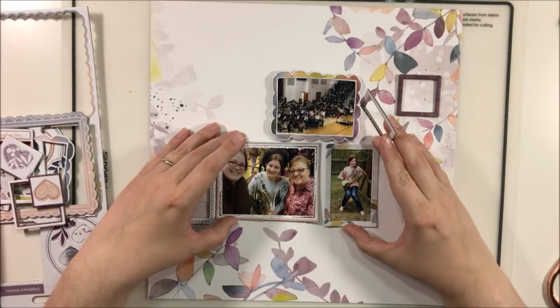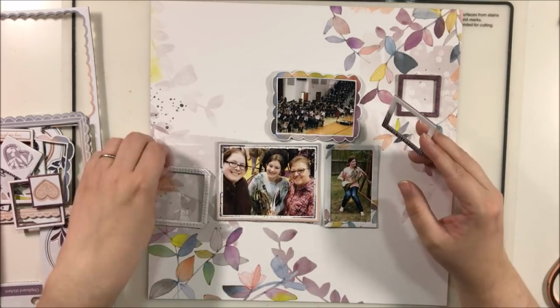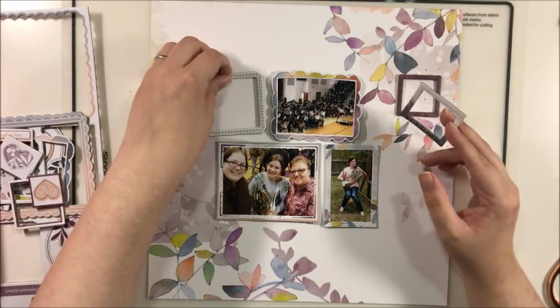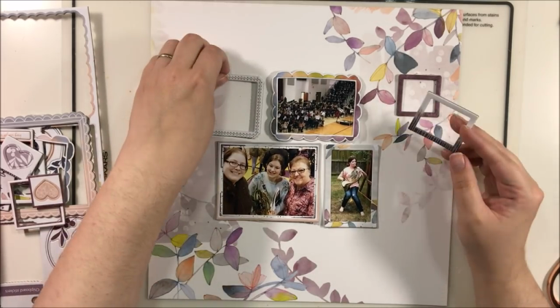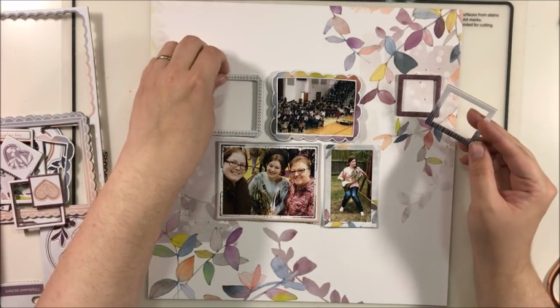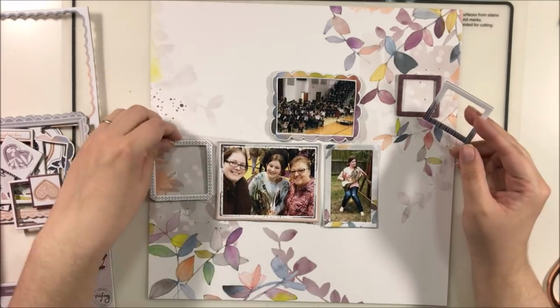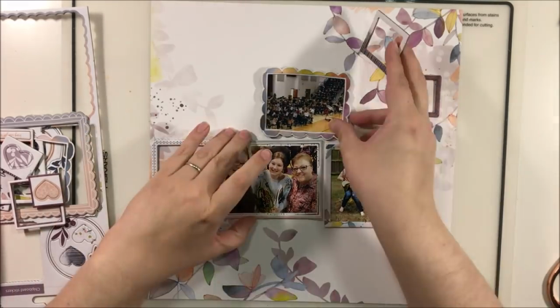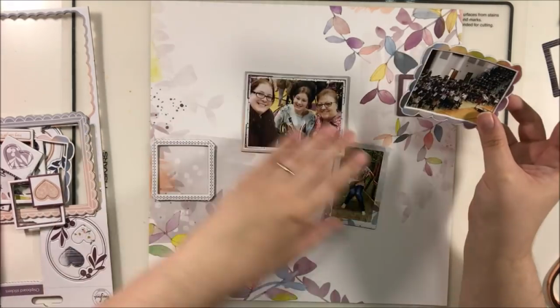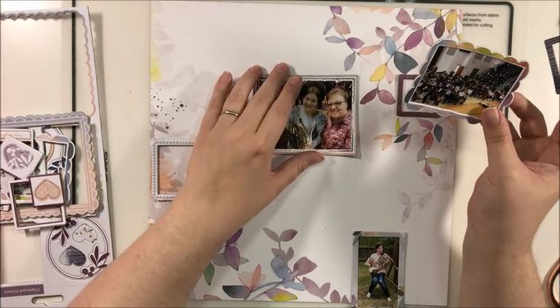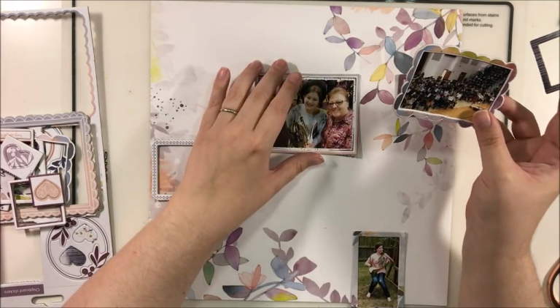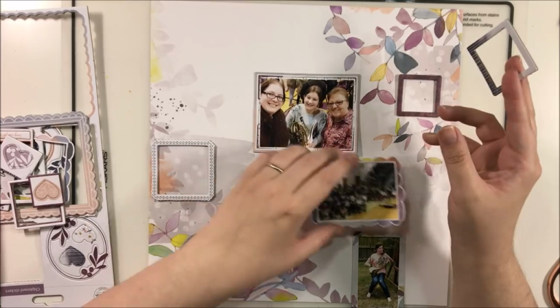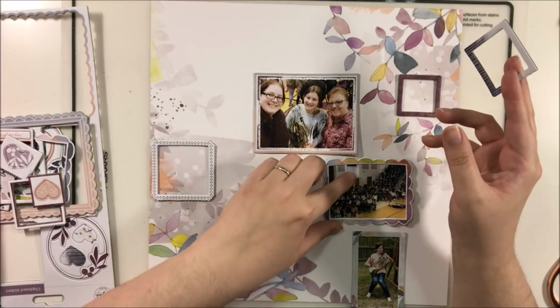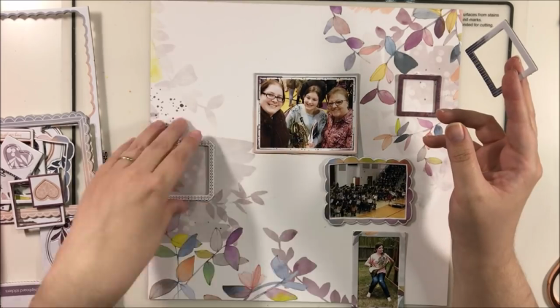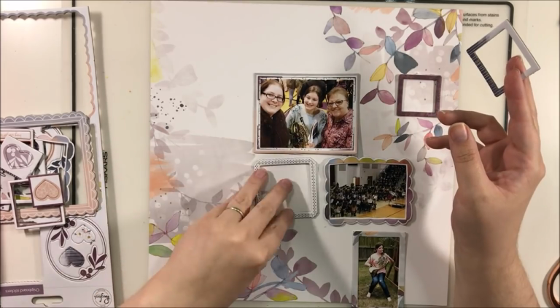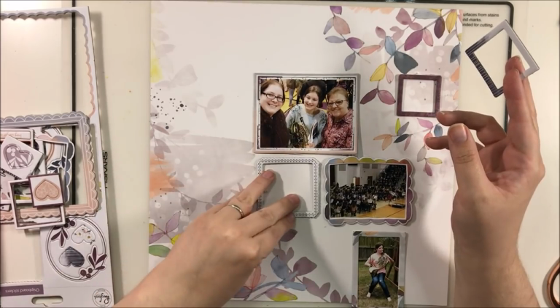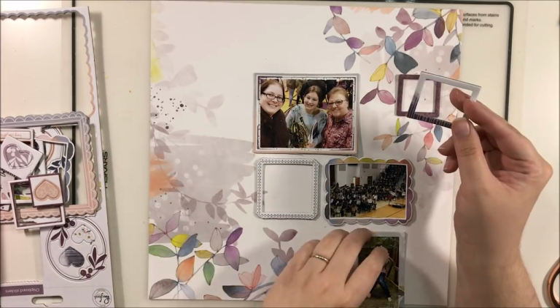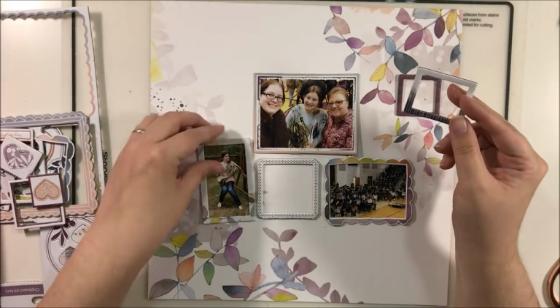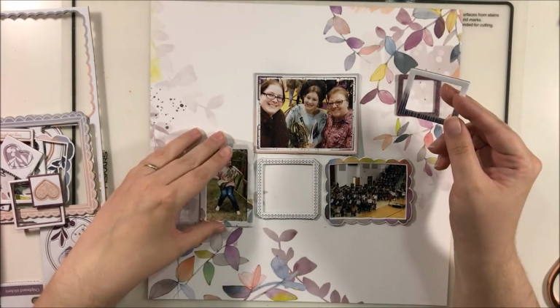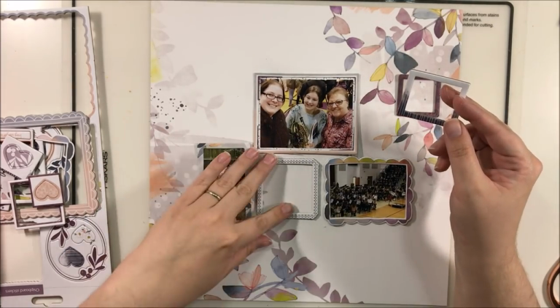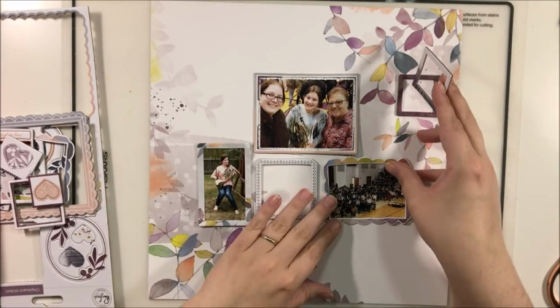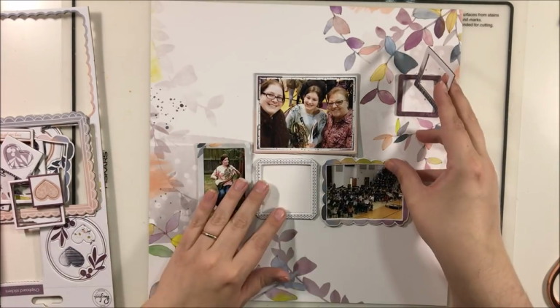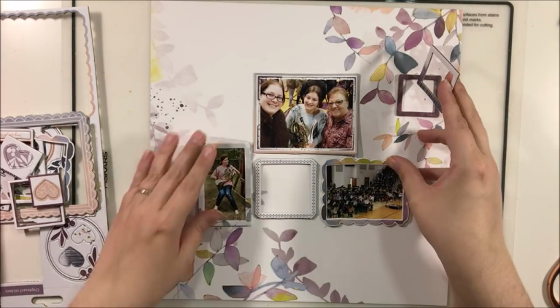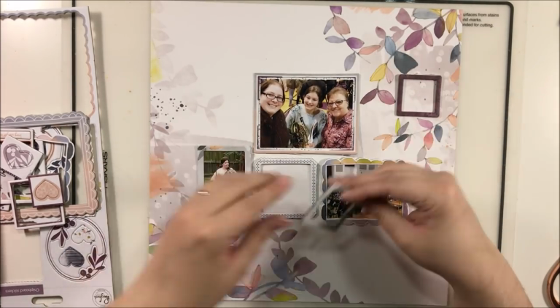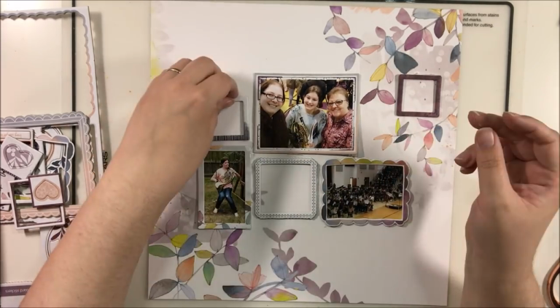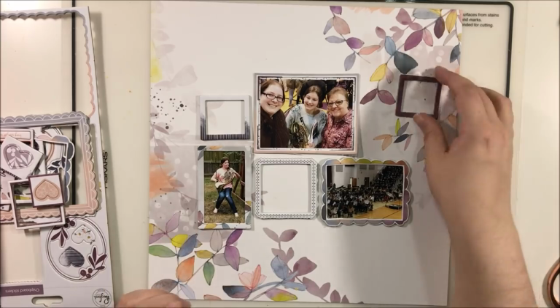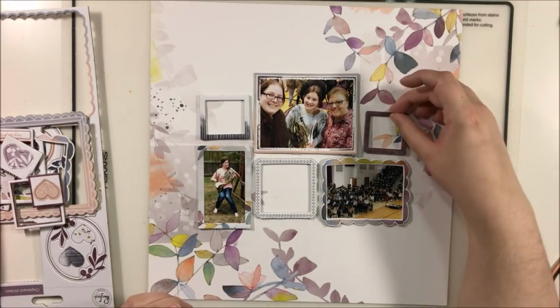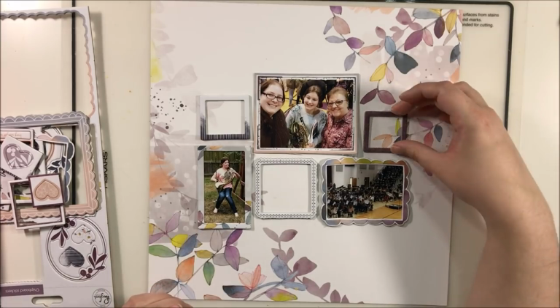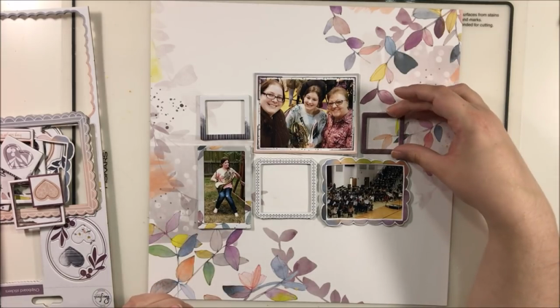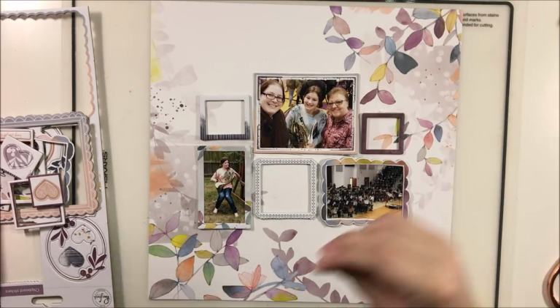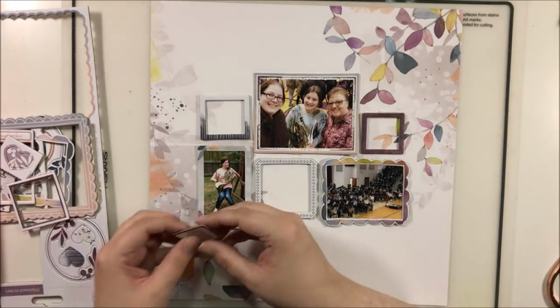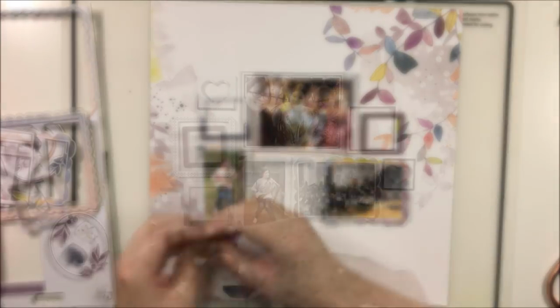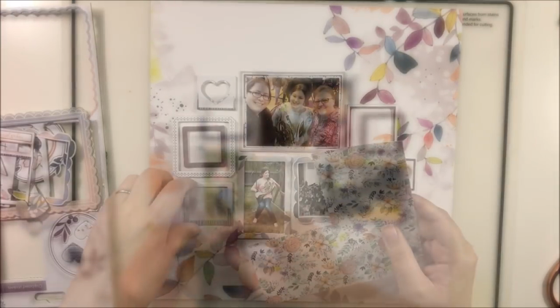I don't worry about chipboard bulk as much as I would with some other items — very tall items that you might put on your layout that stand out a lot and might gouge the page on the other side. I try to avoid those and stick with things that lay fairly flat and are gentle, soft, and not too stiff.